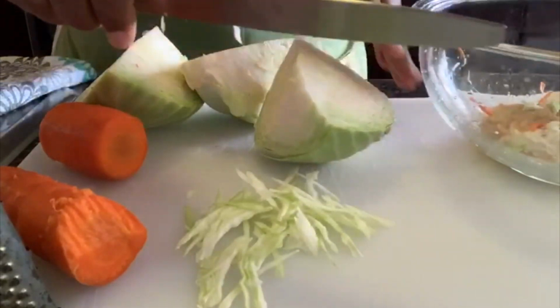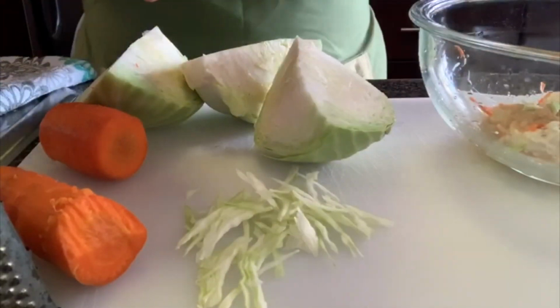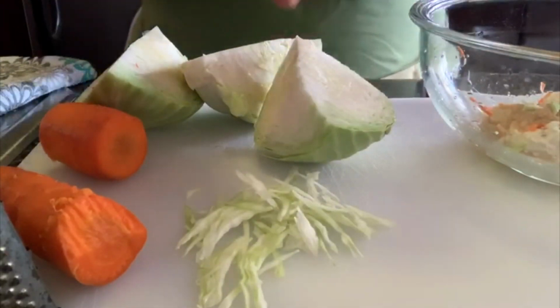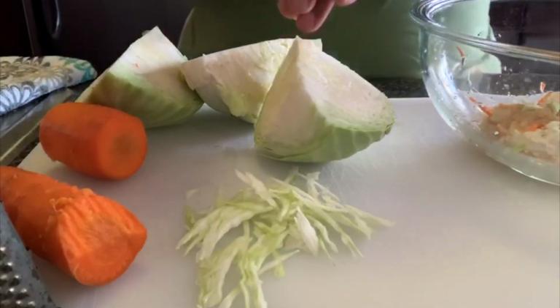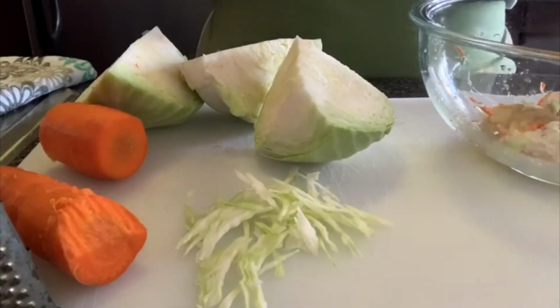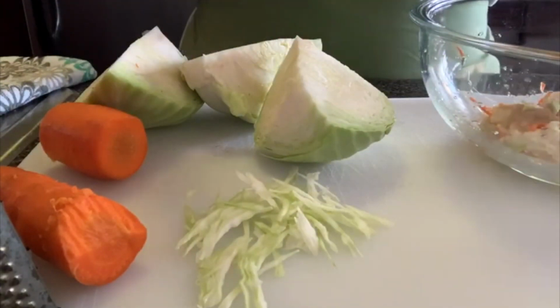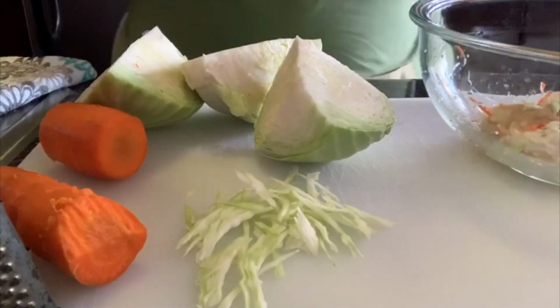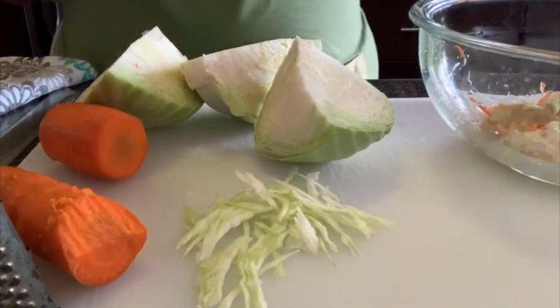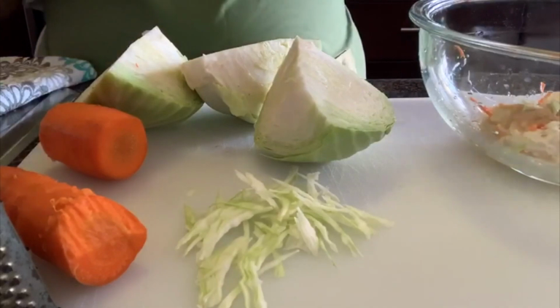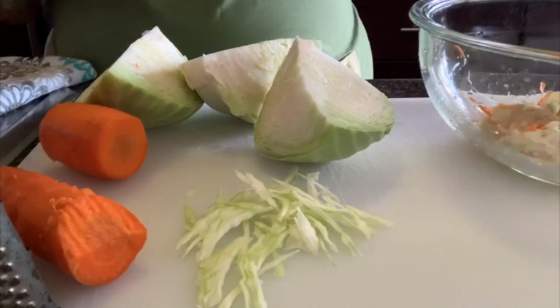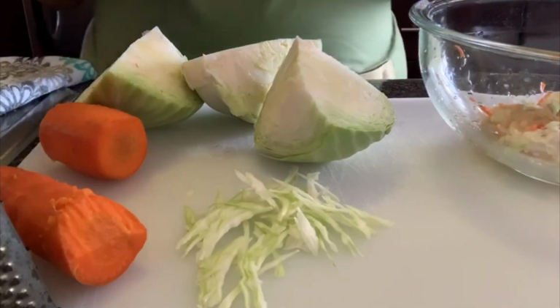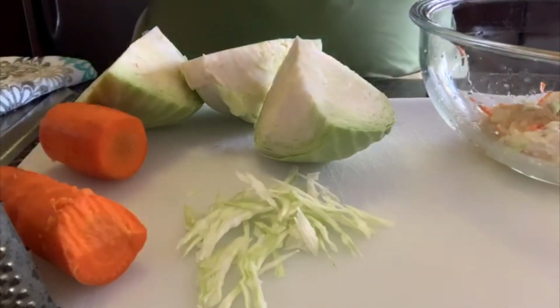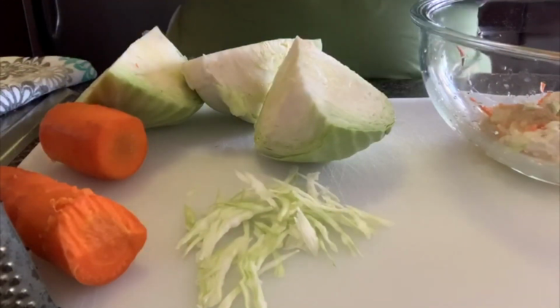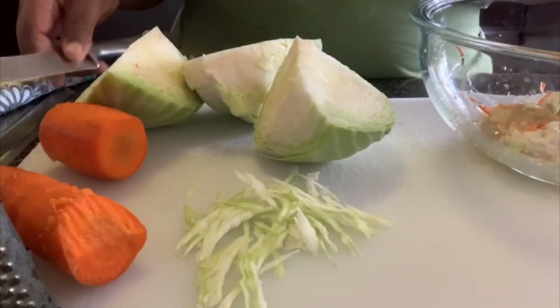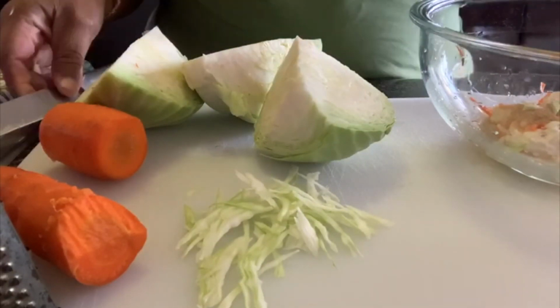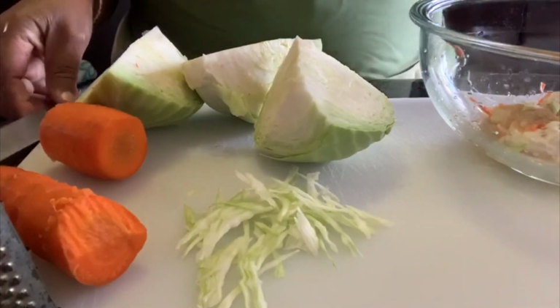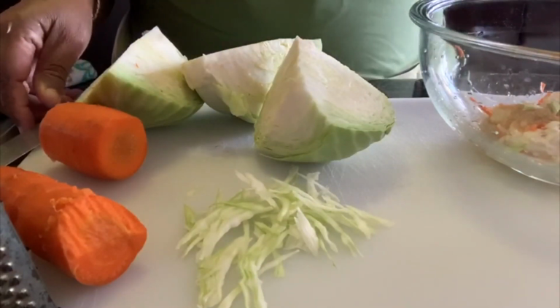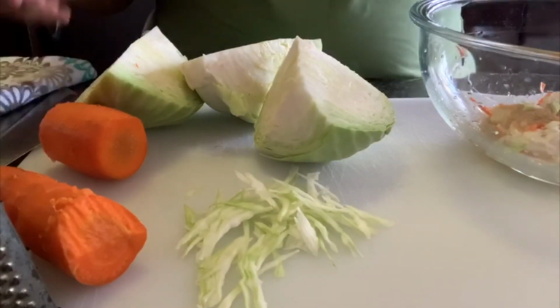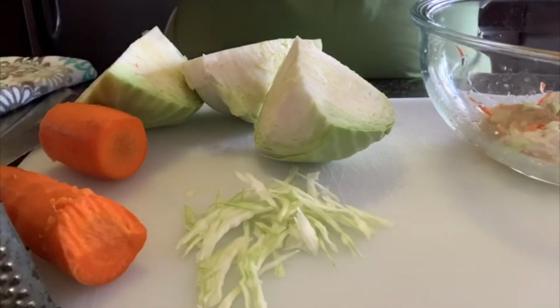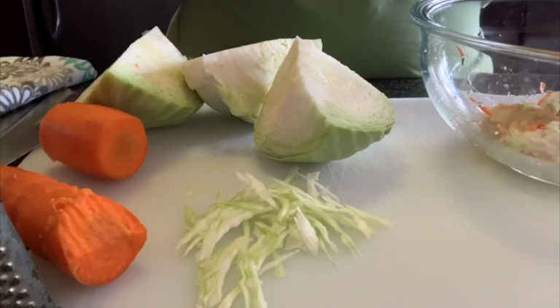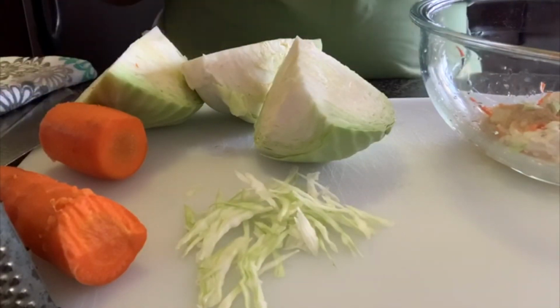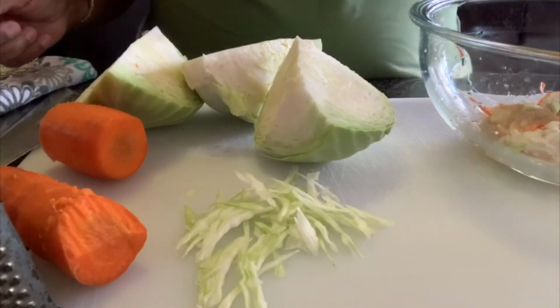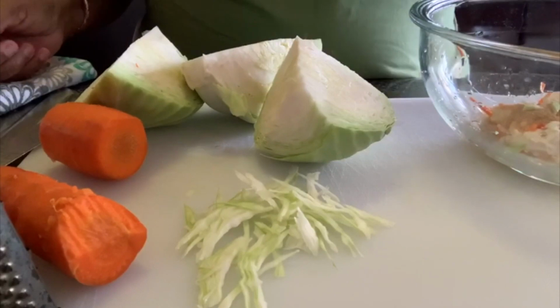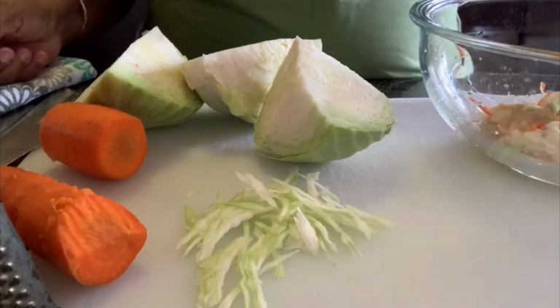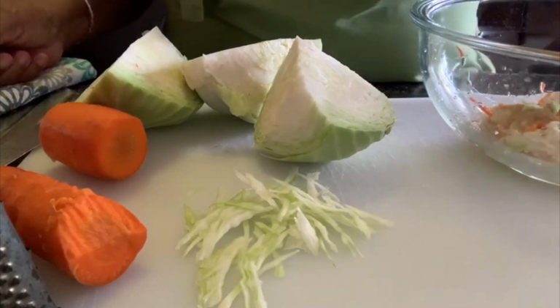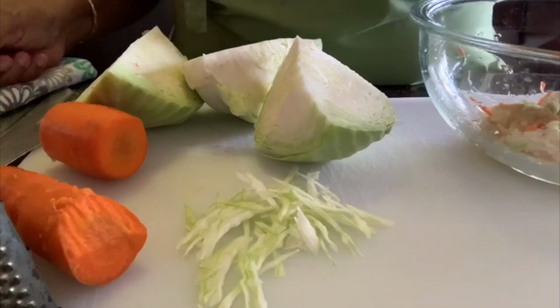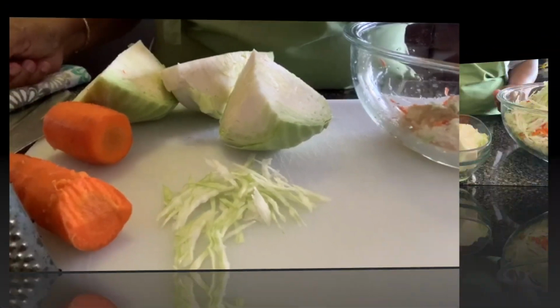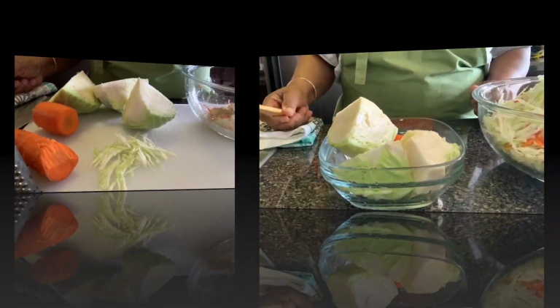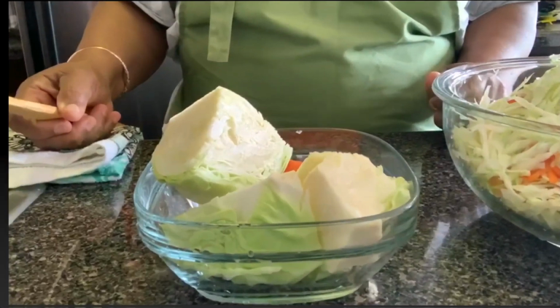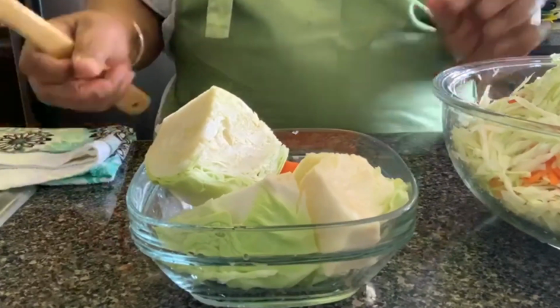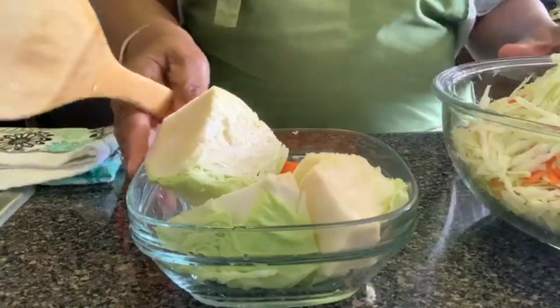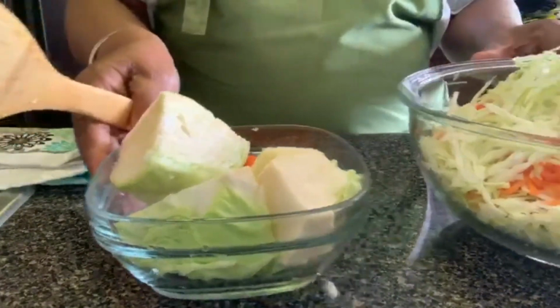Next time I come back, you're going to see me with the cabbage and the carrots already in the bowl, and I'll be doing the mixture. Then you'll see the presentation of the coleslaw.